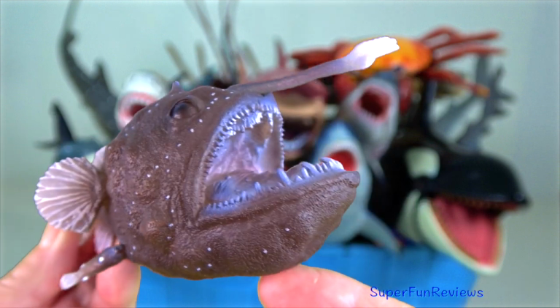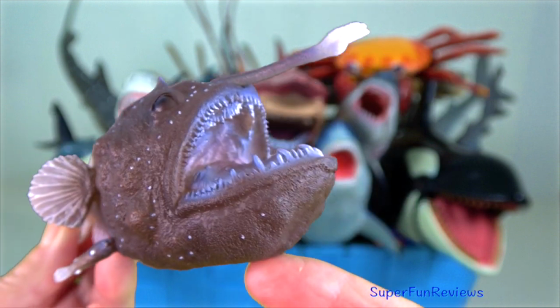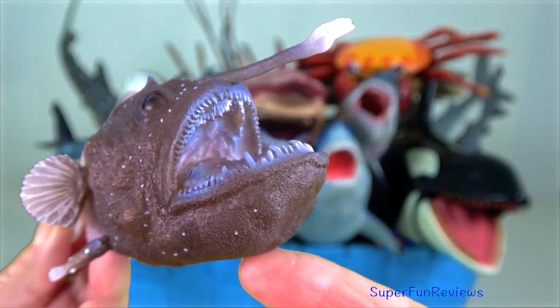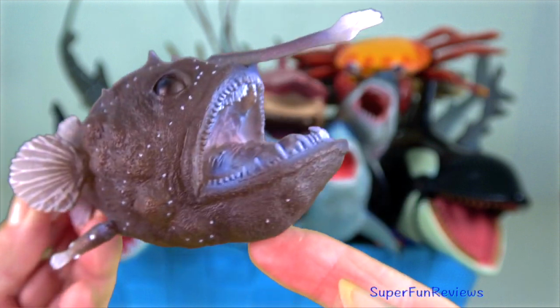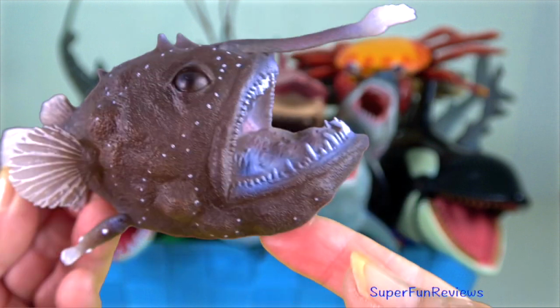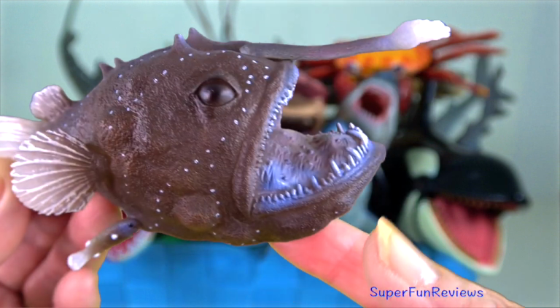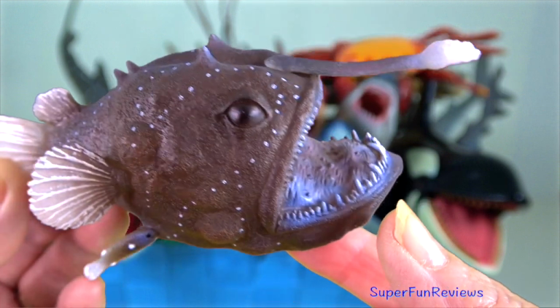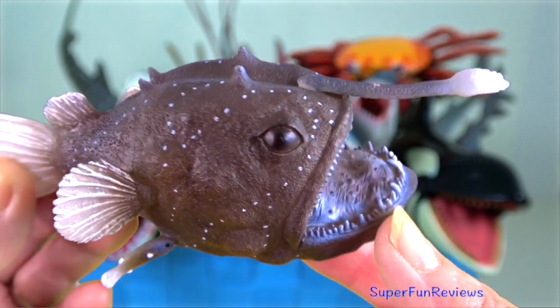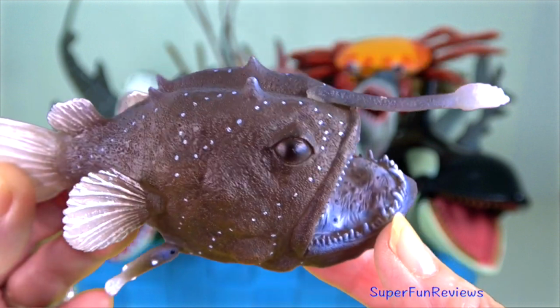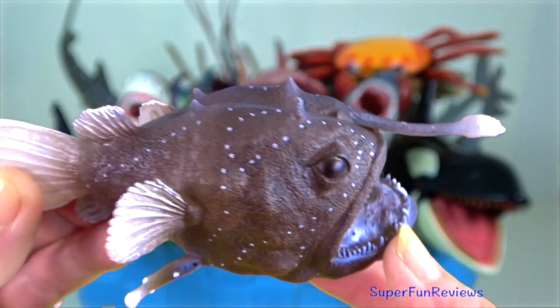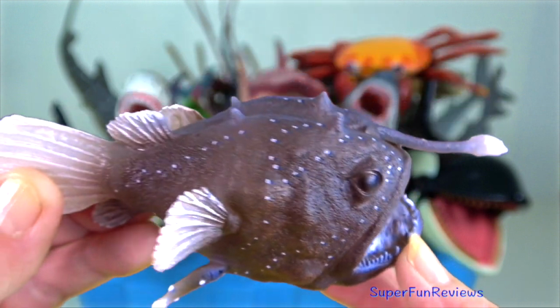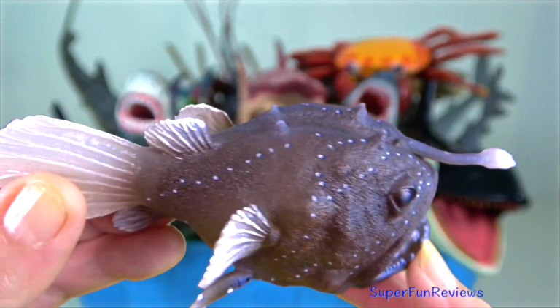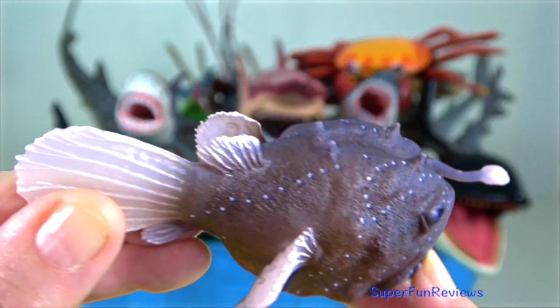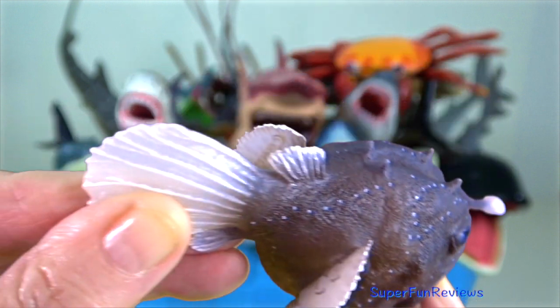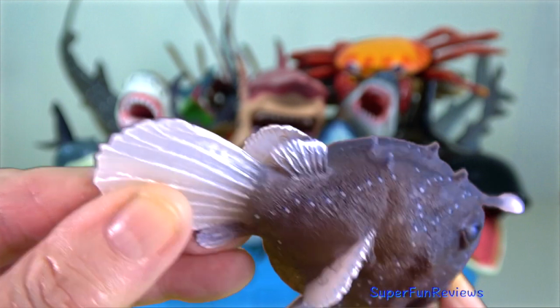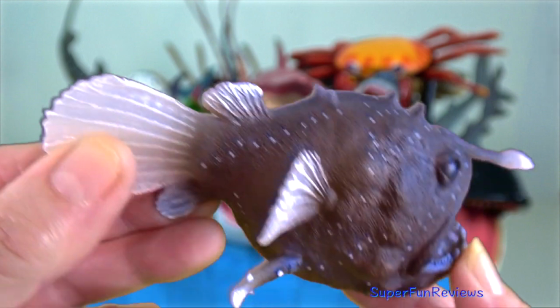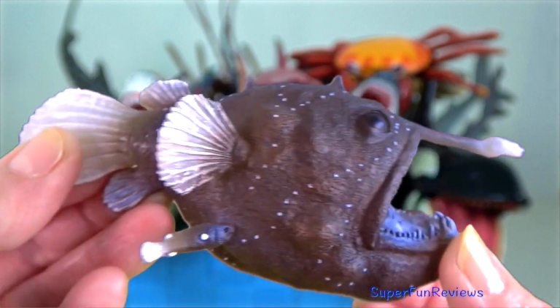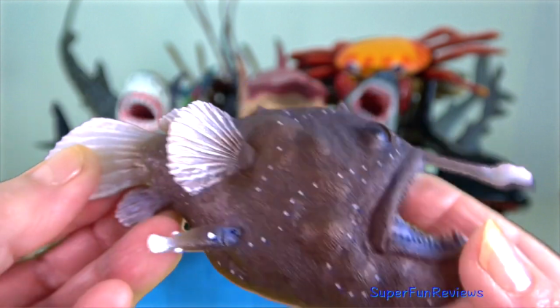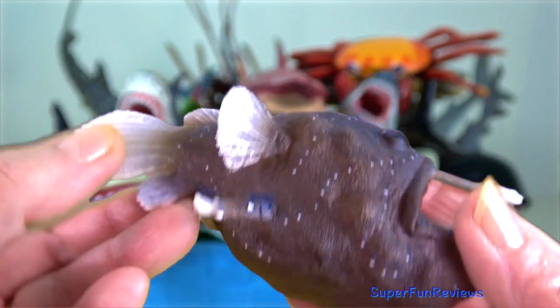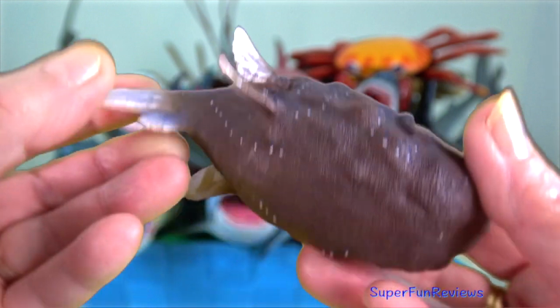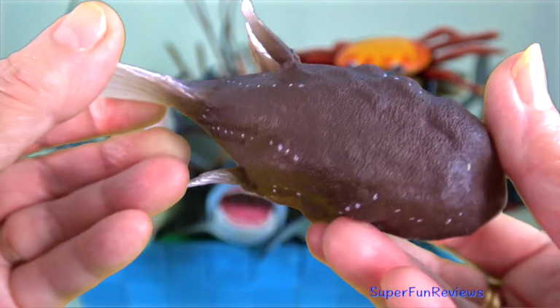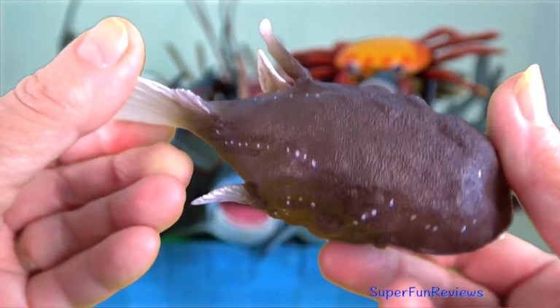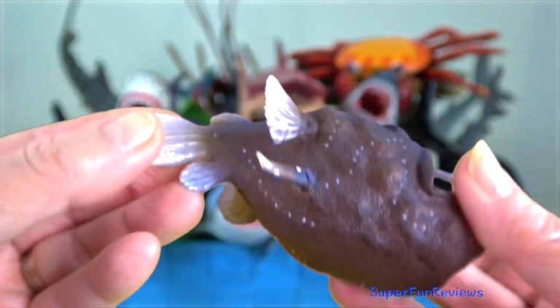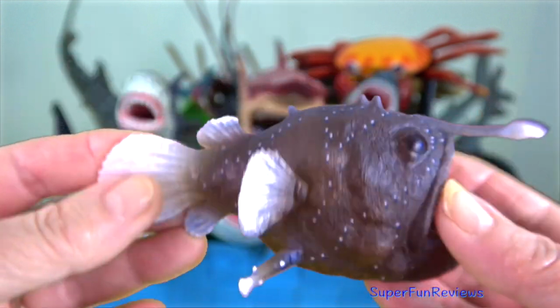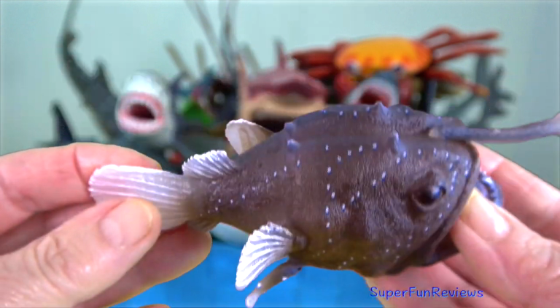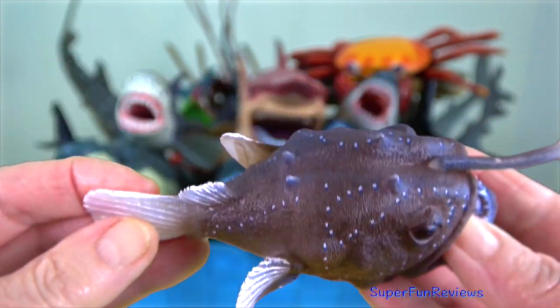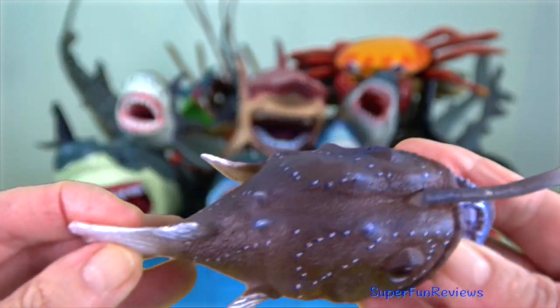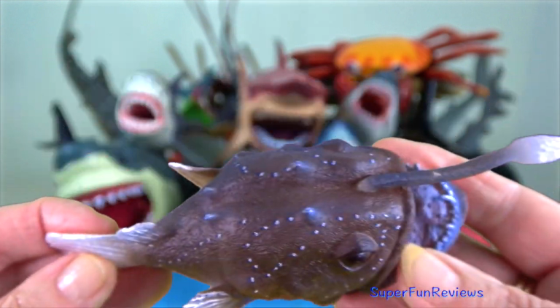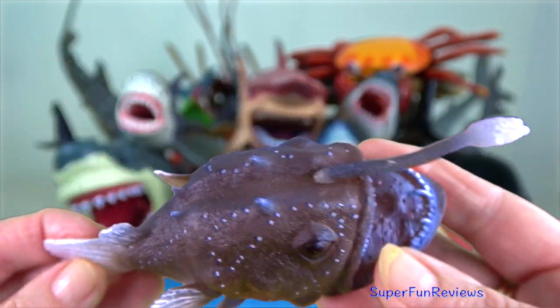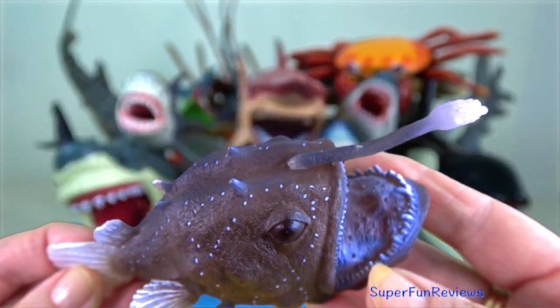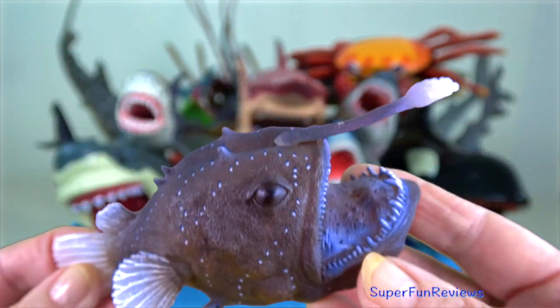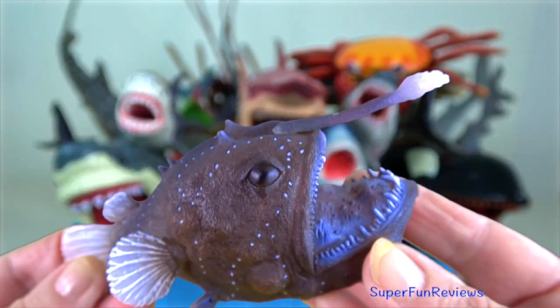Anglerfish. They use their modified luminescent fin ray as a lure to attract other fish.